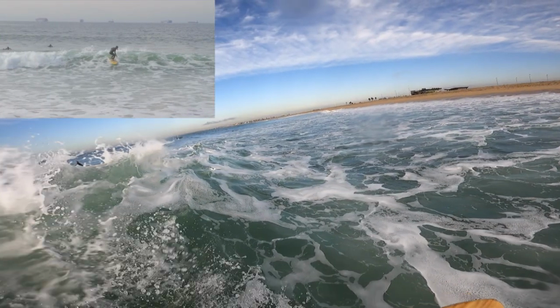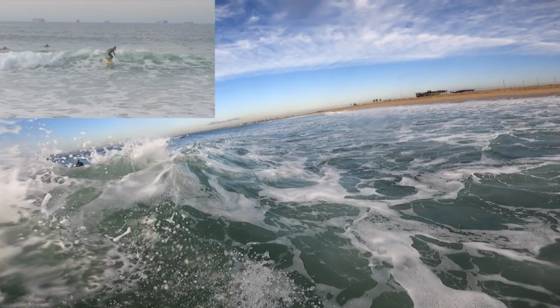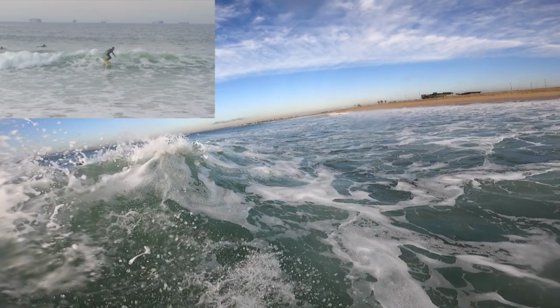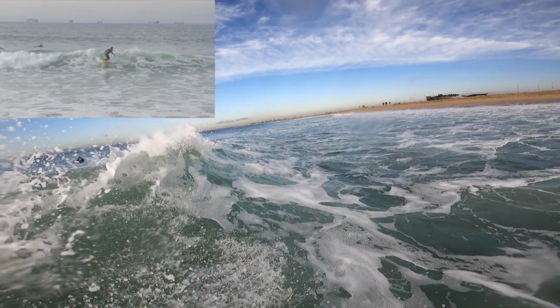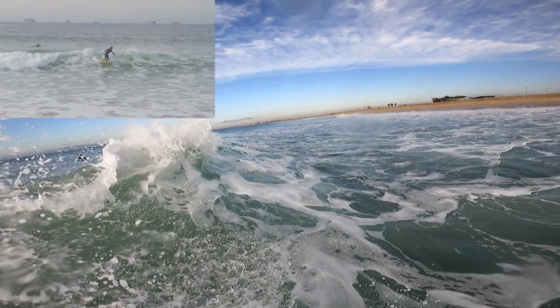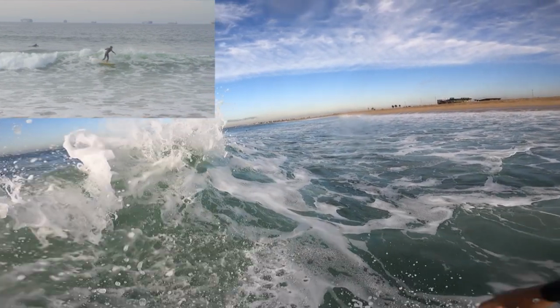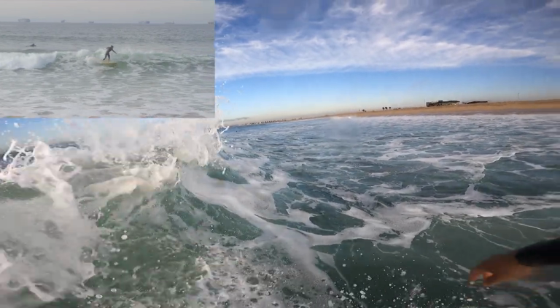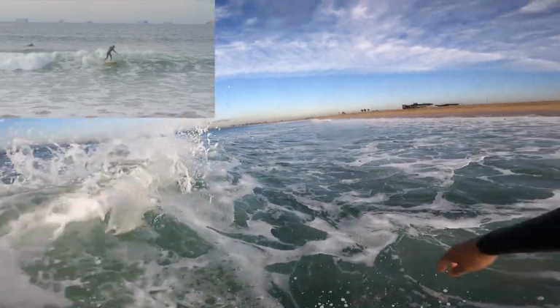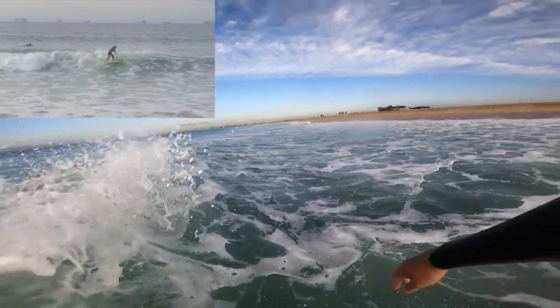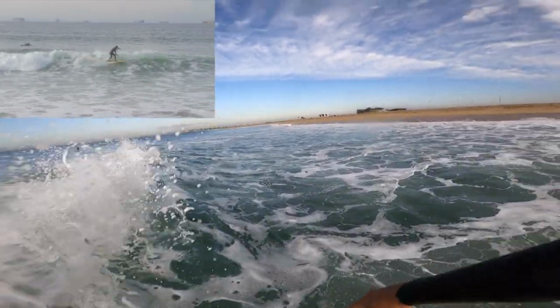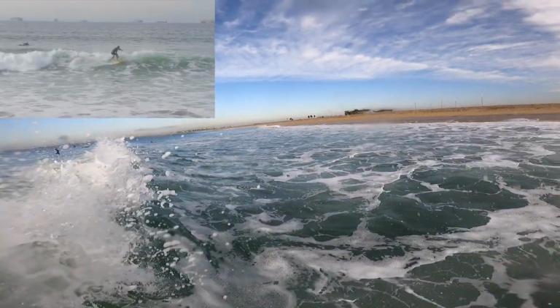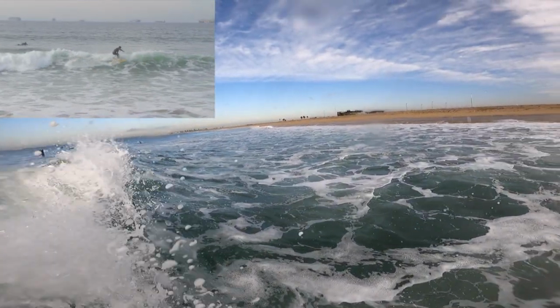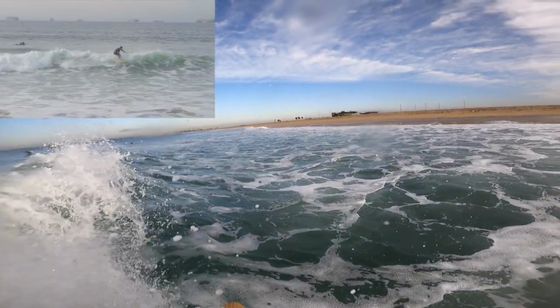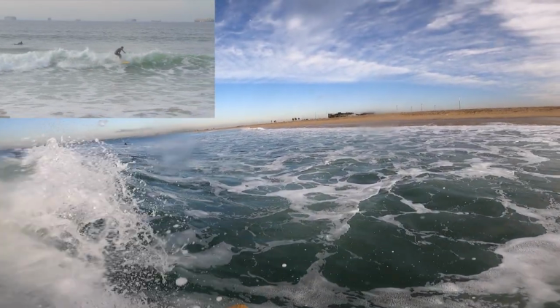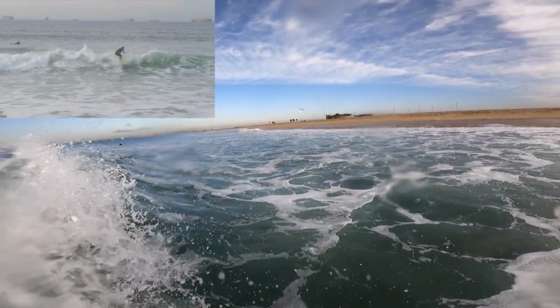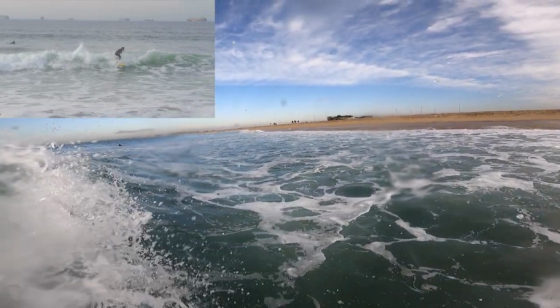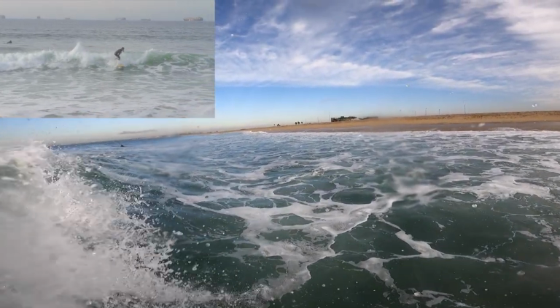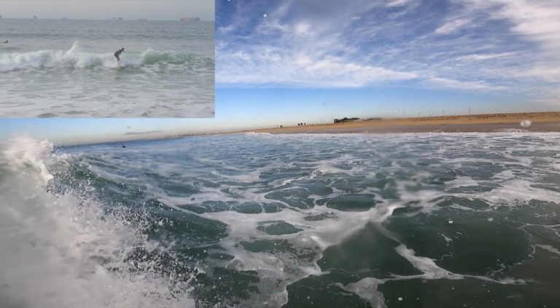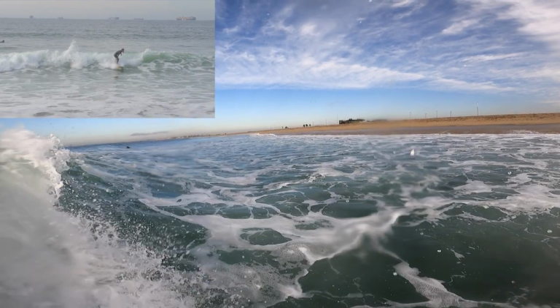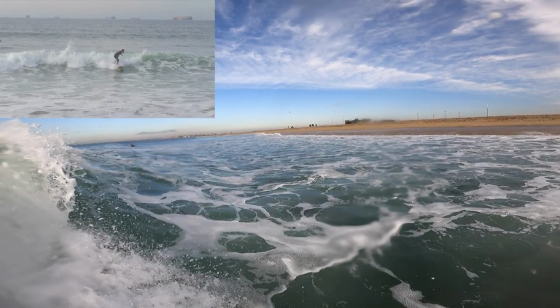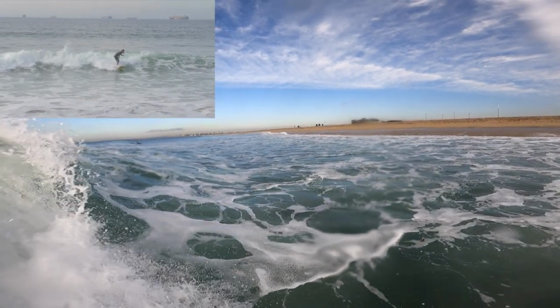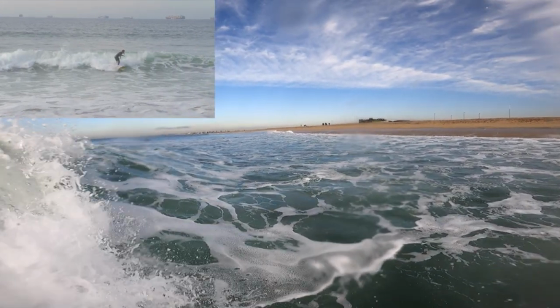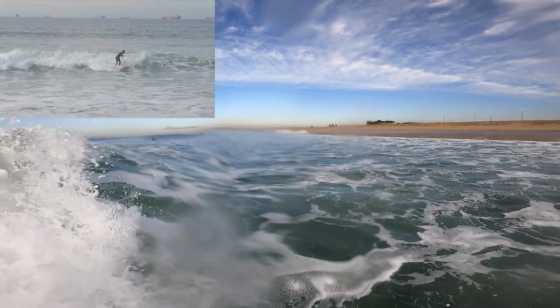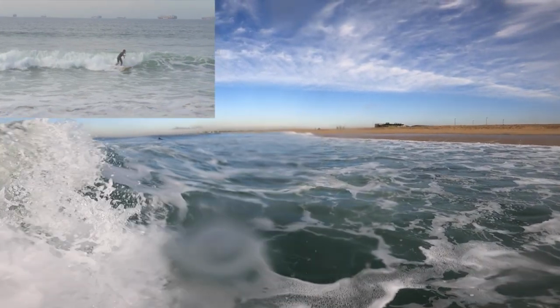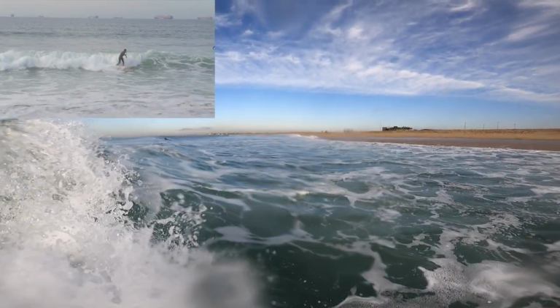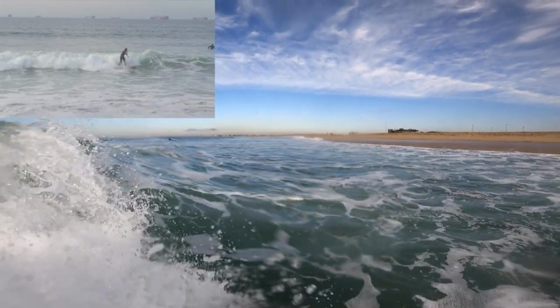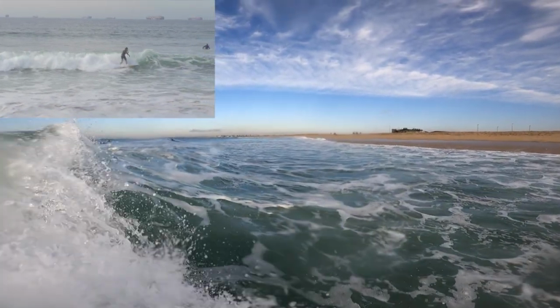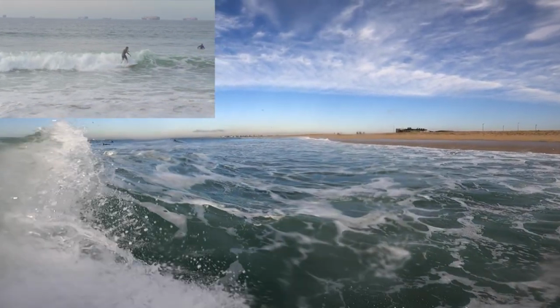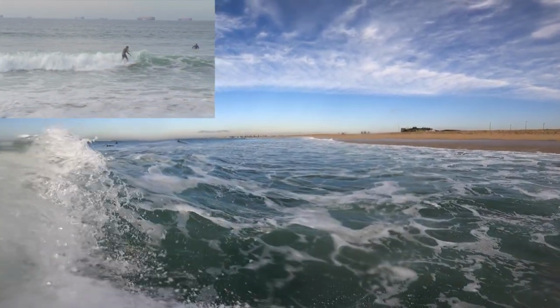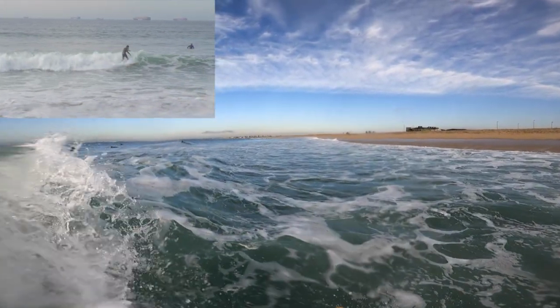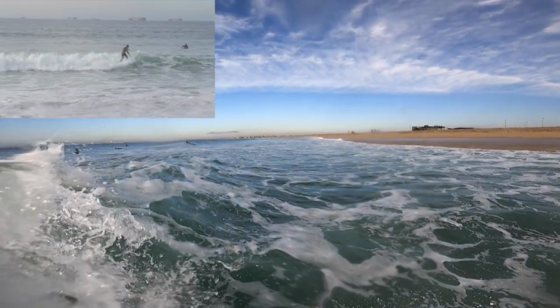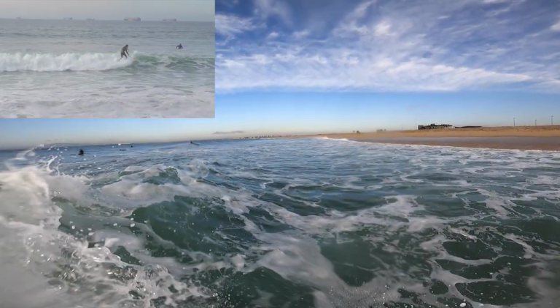So, real quick, a POV of the 360. As I make my way down the line, I kind of spot my section, and the first thing I do is I place my board in the middle of the wave, not at the bottom.